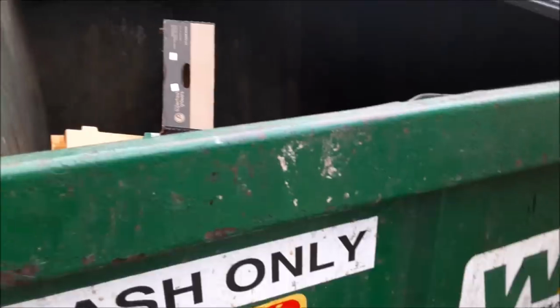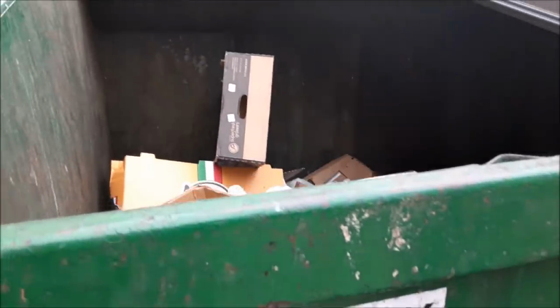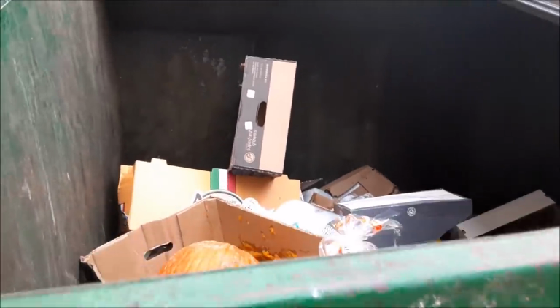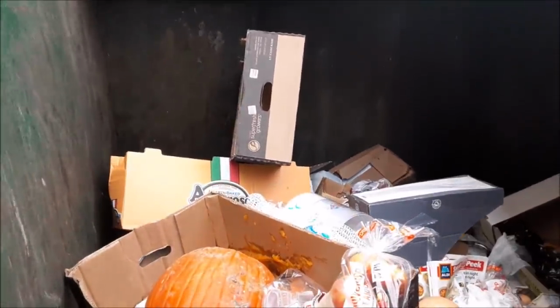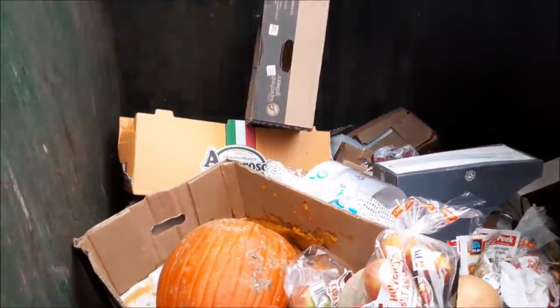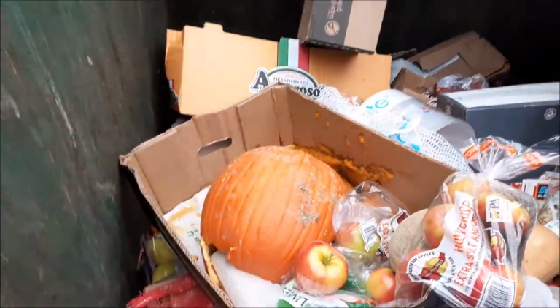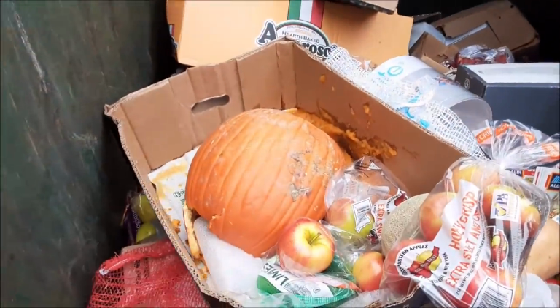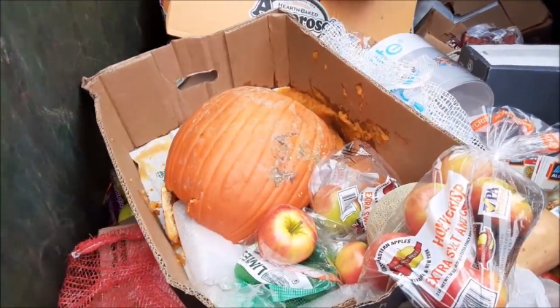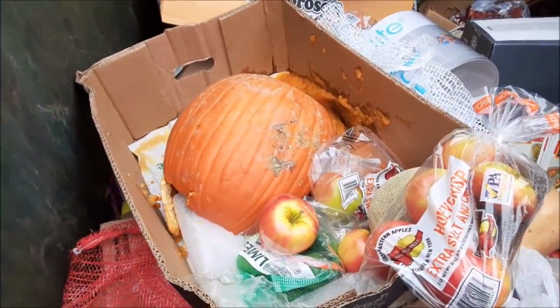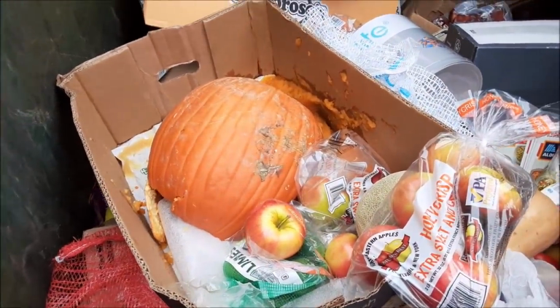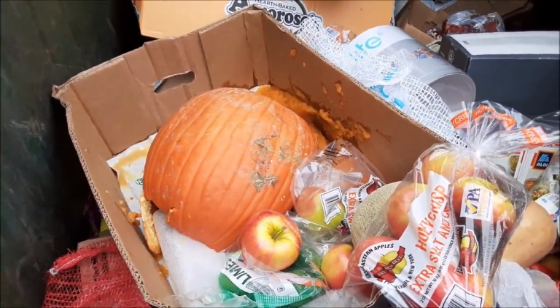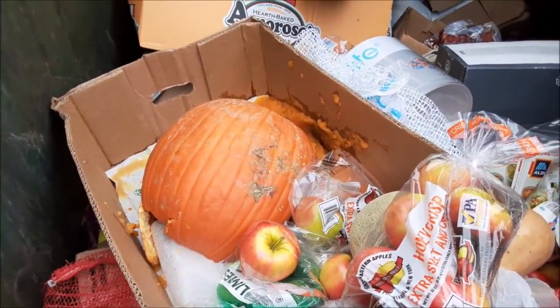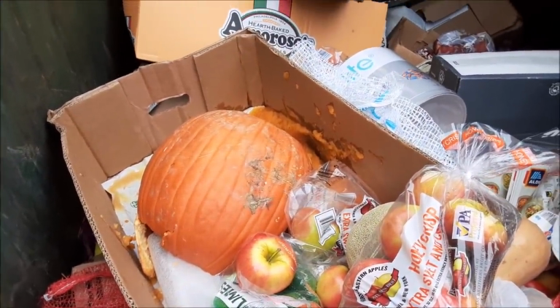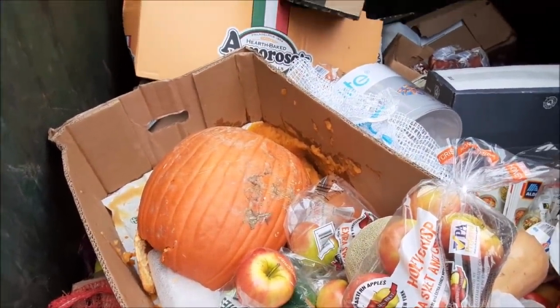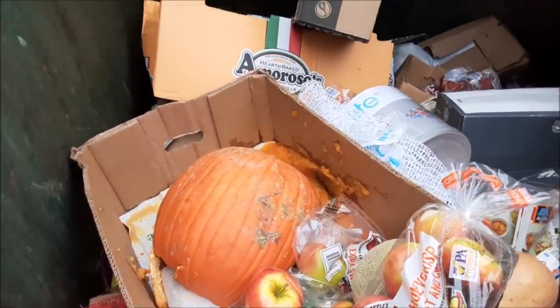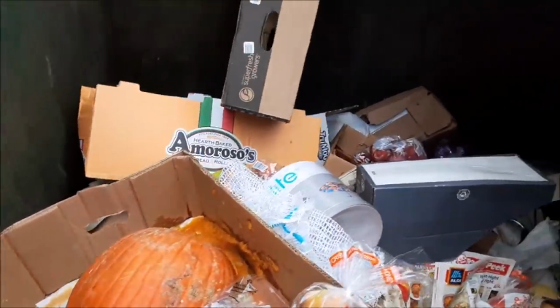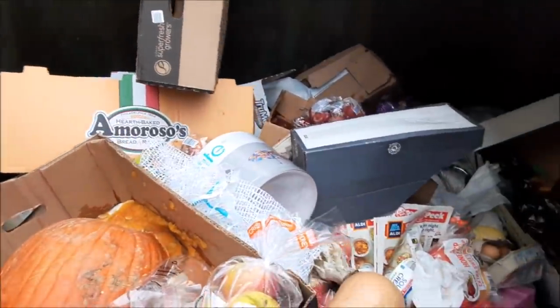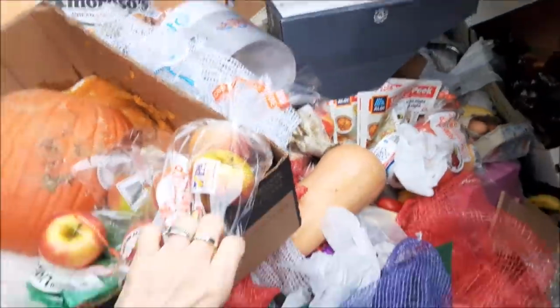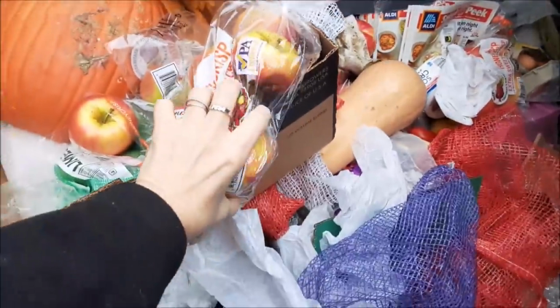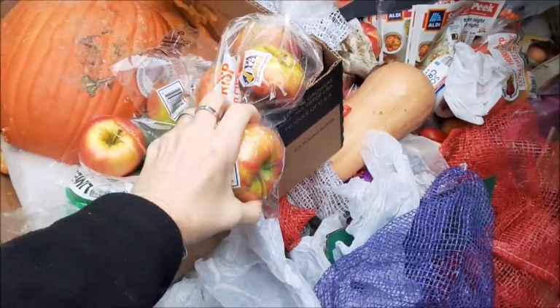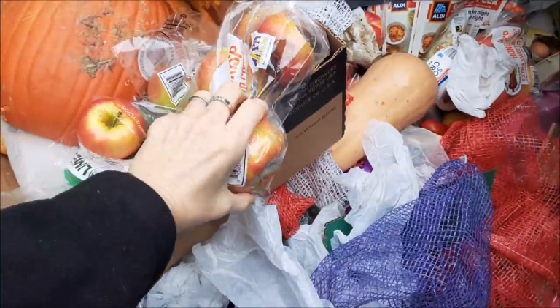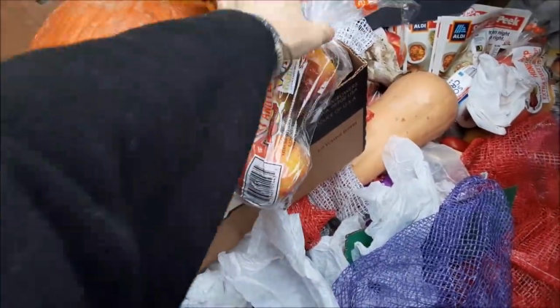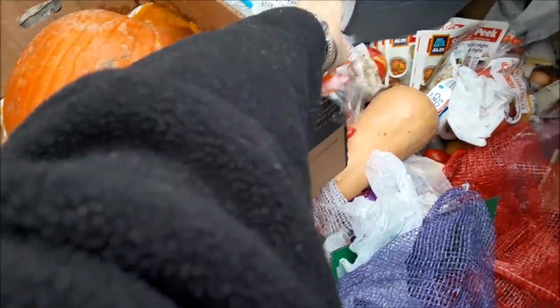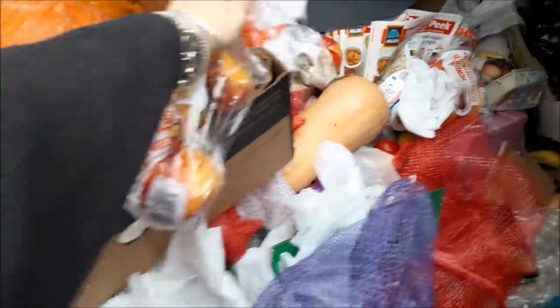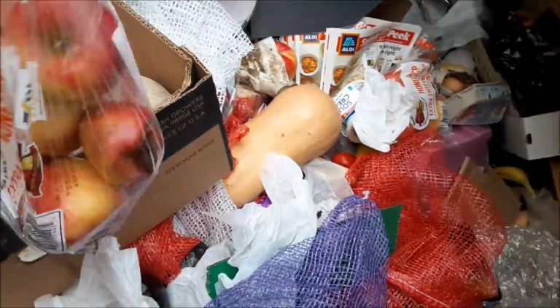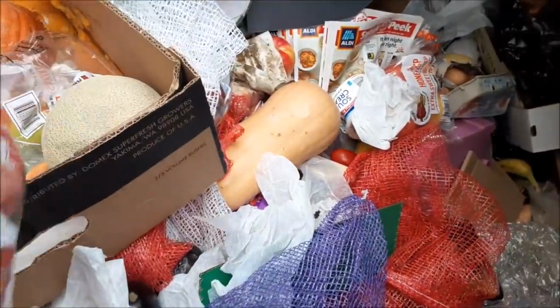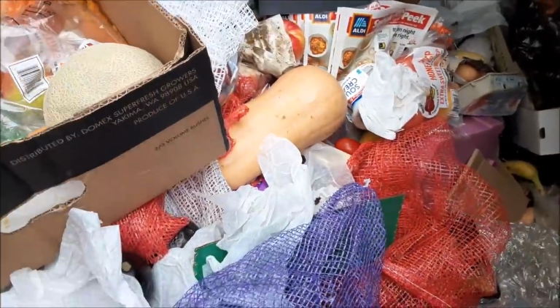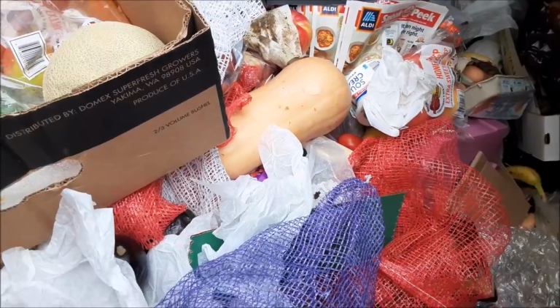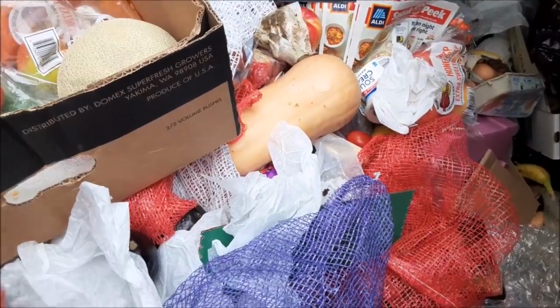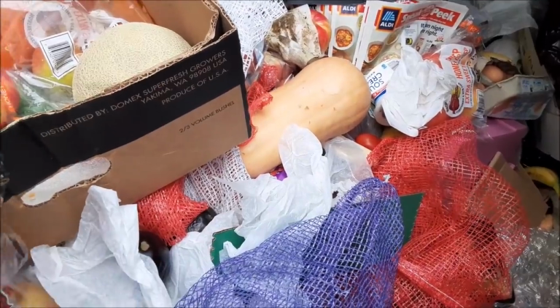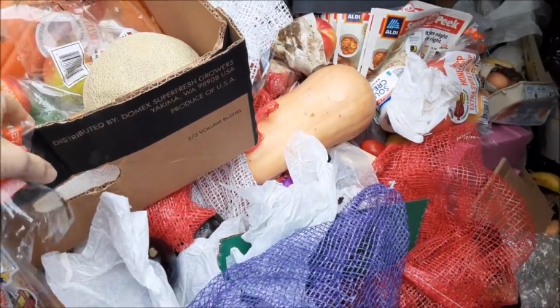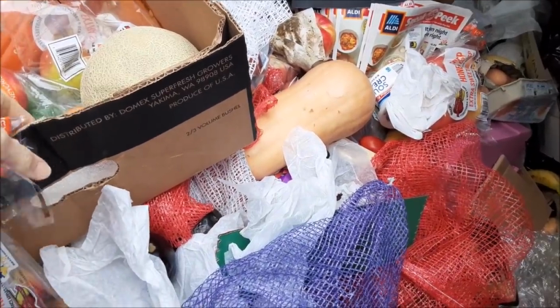Alright, let's see... There is a very smashed and mushy pumpkin there. But we've got some apples too. Look at that butternut squash — it's huge!